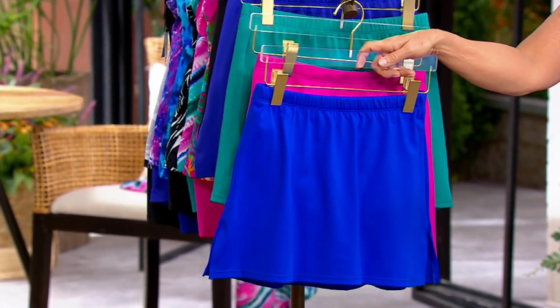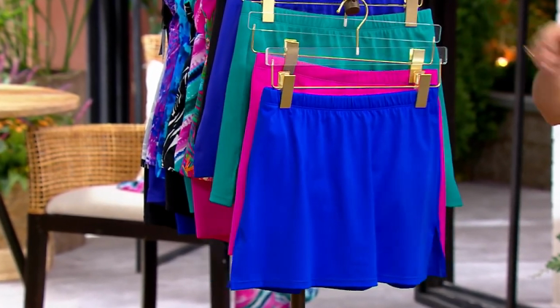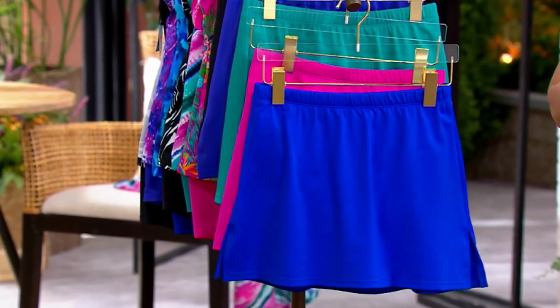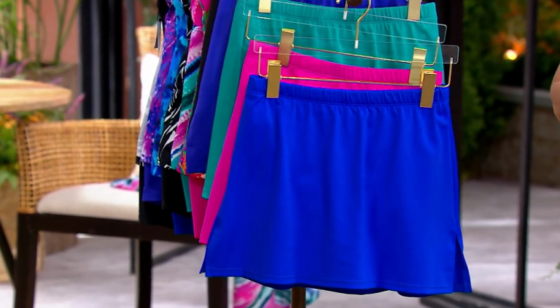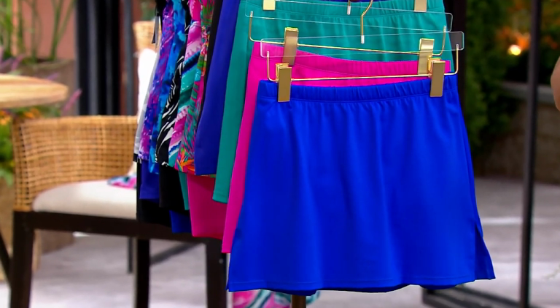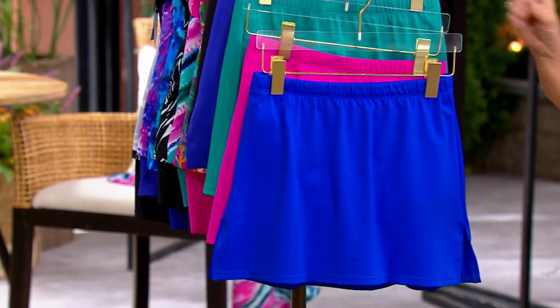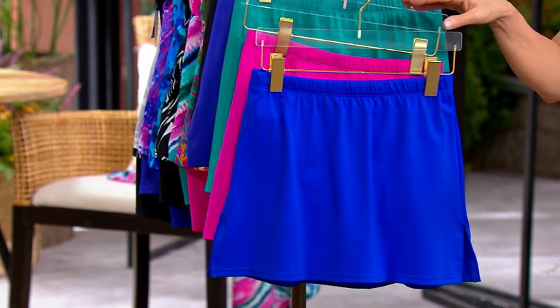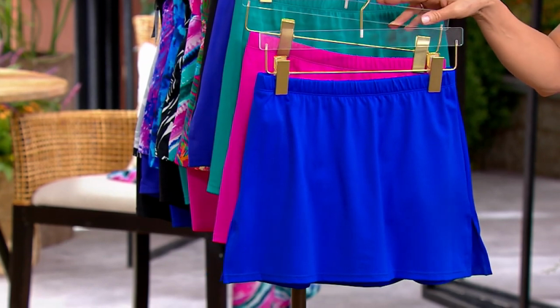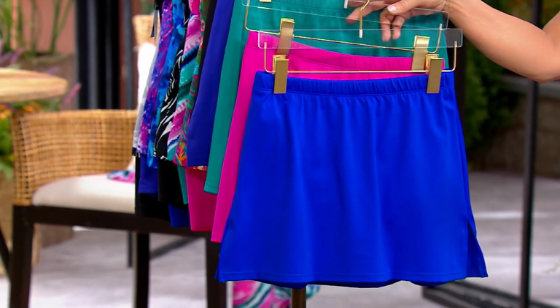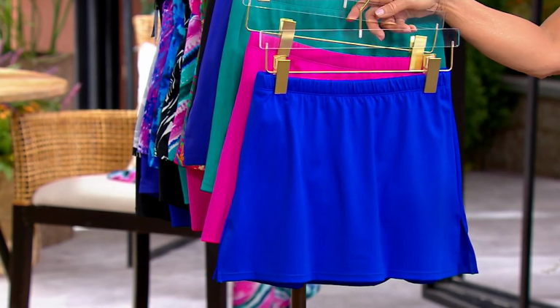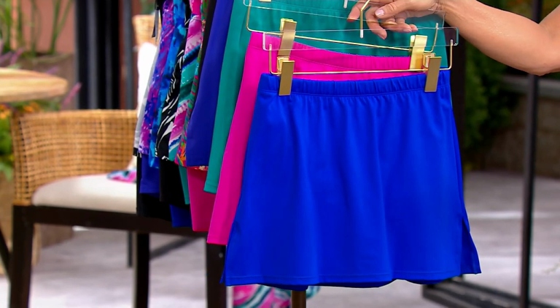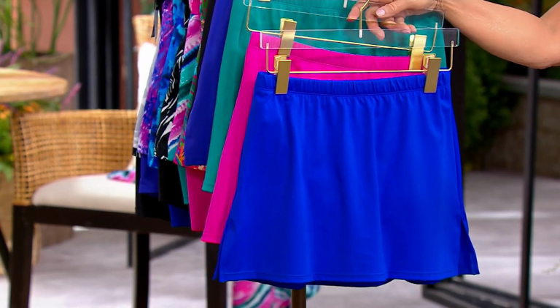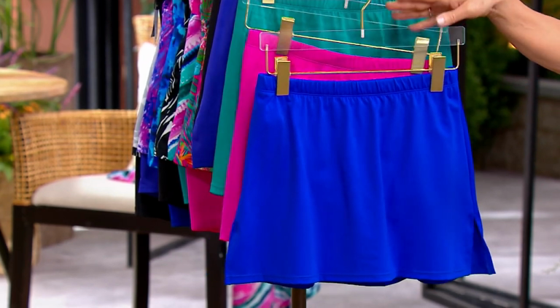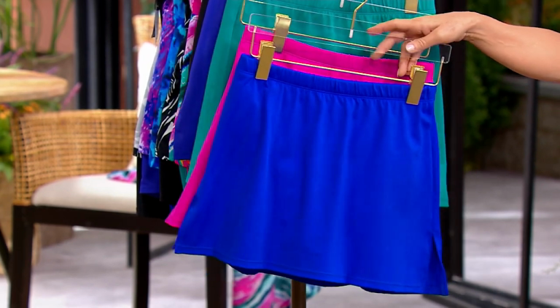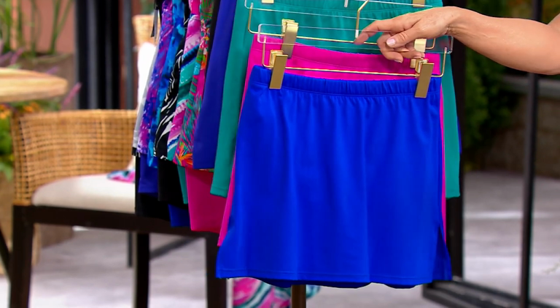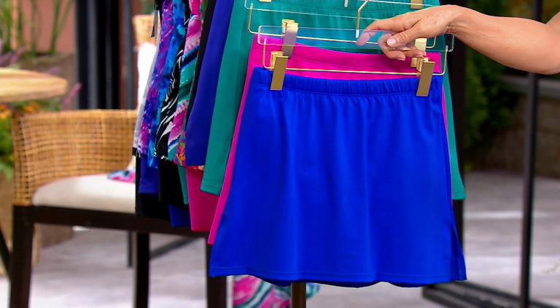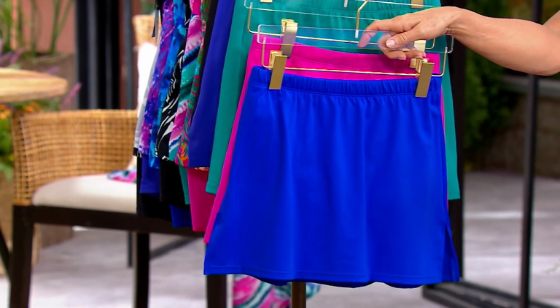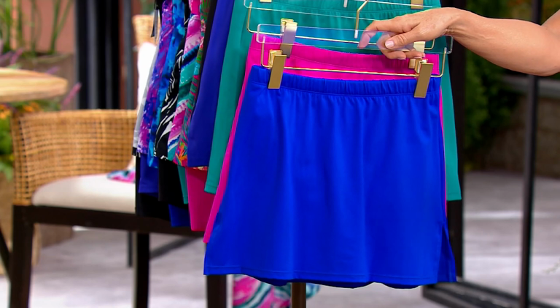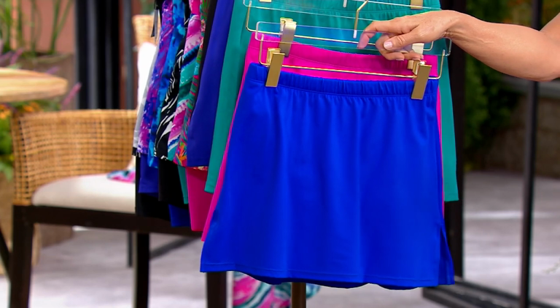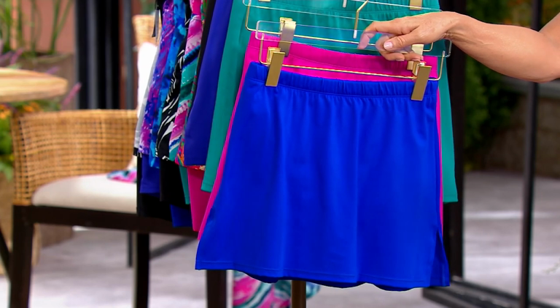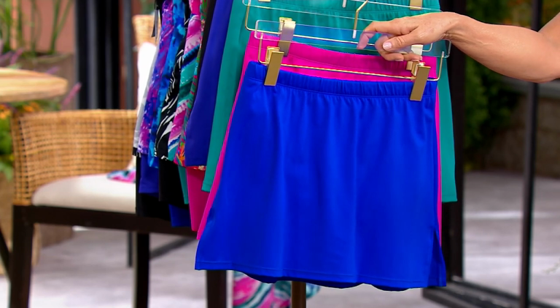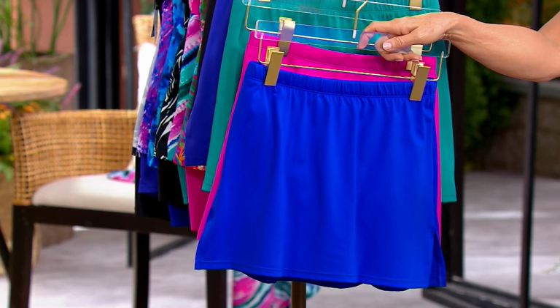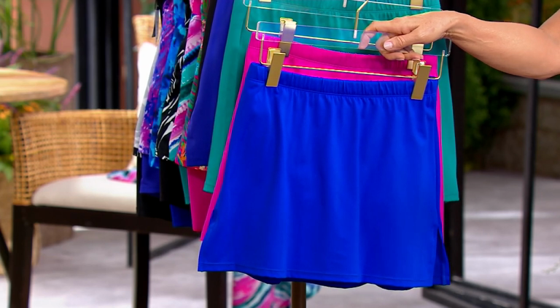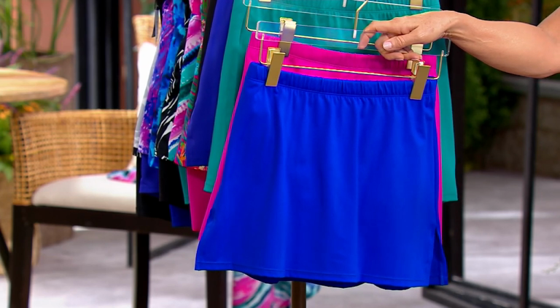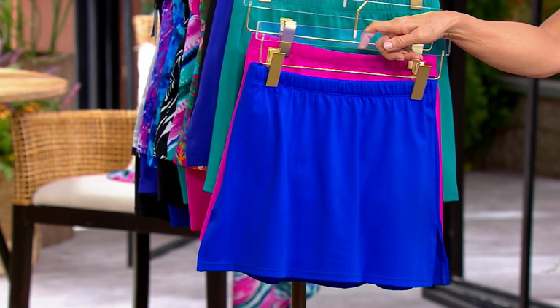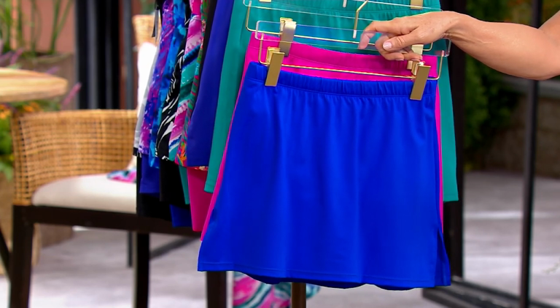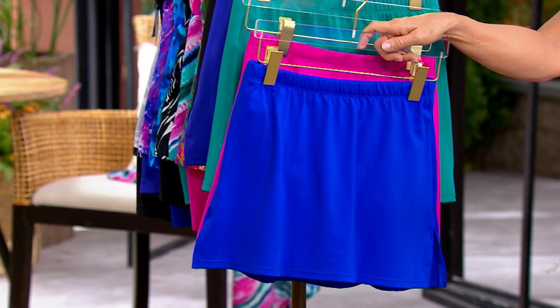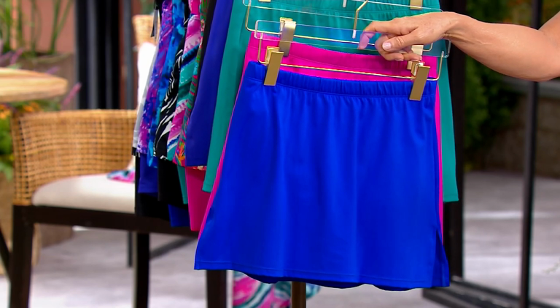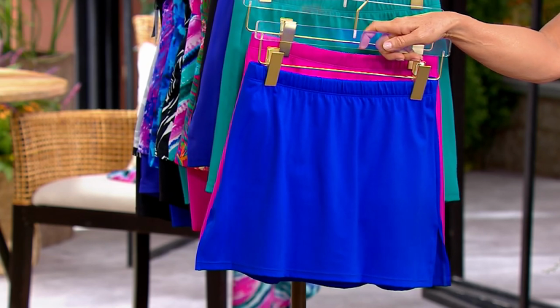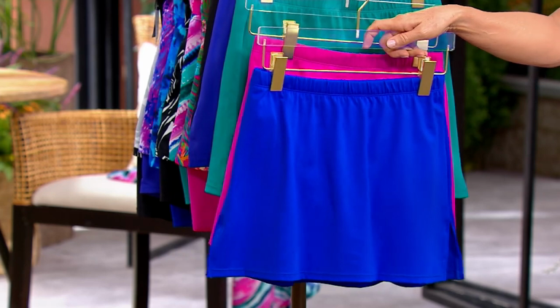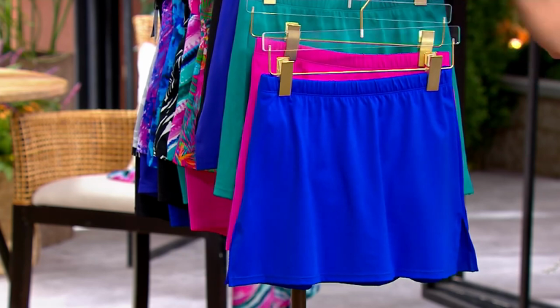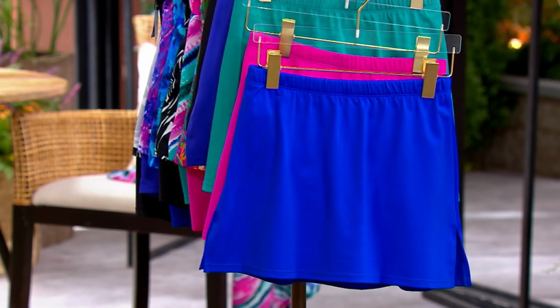This is the side slit swim skirt. It launched again last year with Kim and now you have this fabulous item to go back to the Today's Special Value.